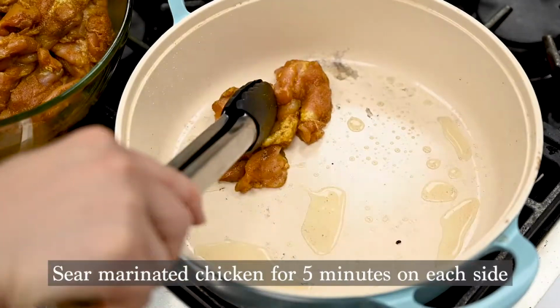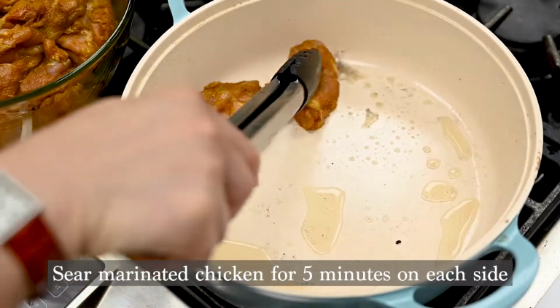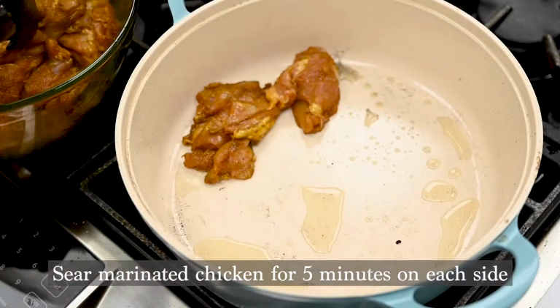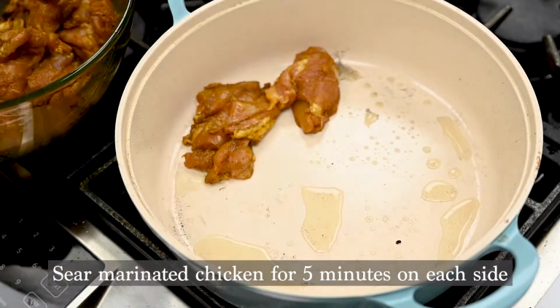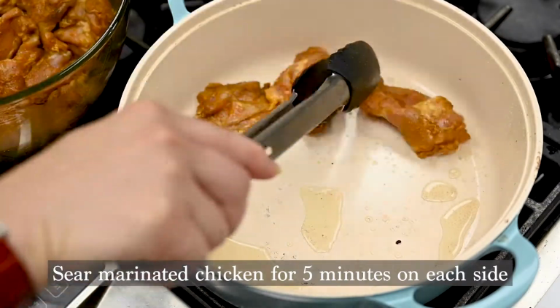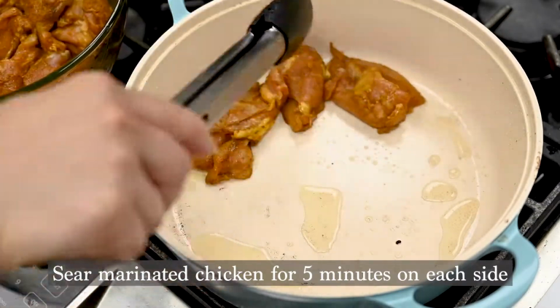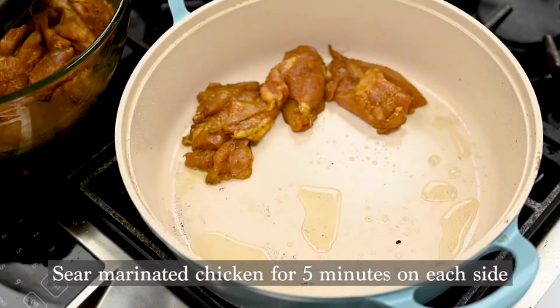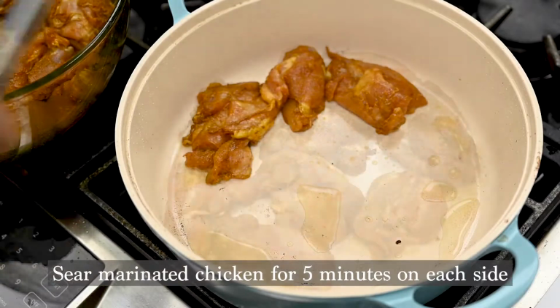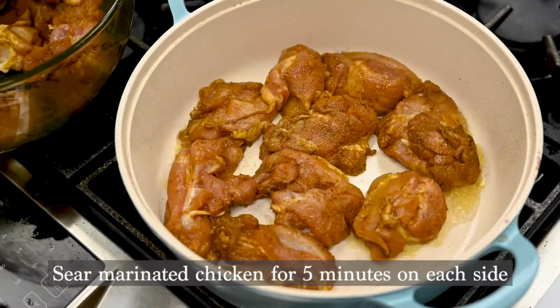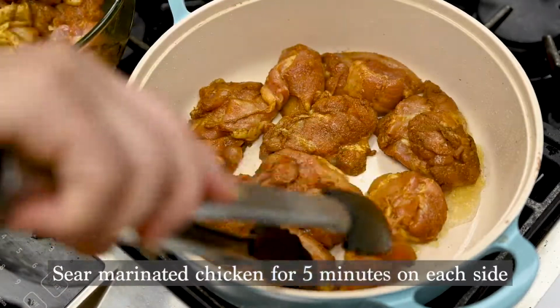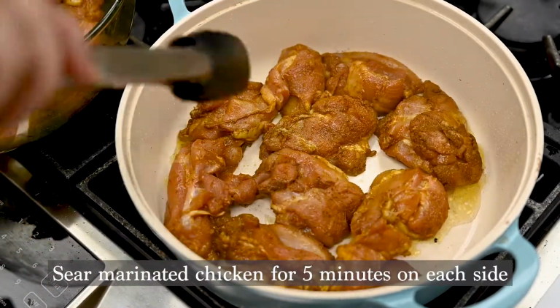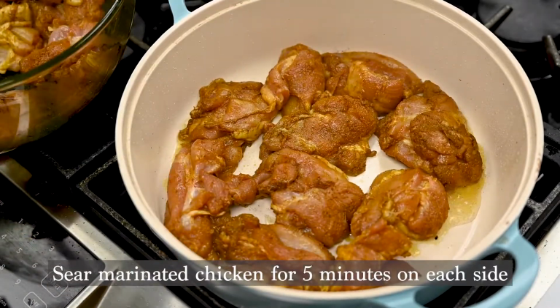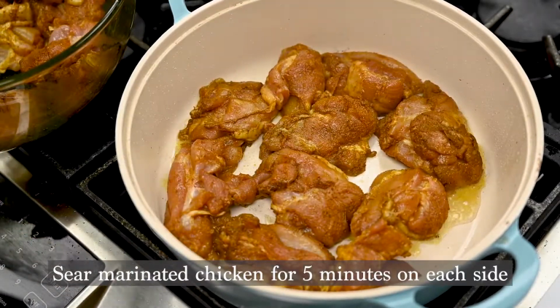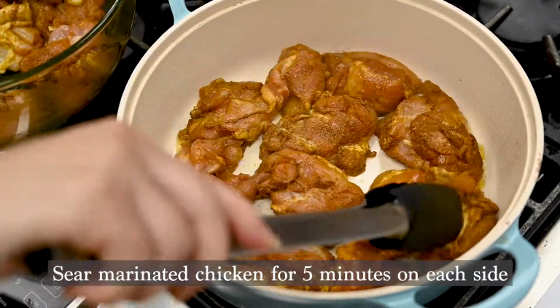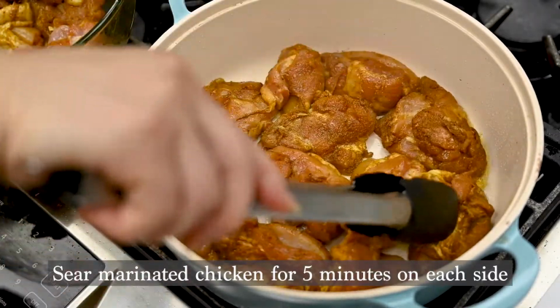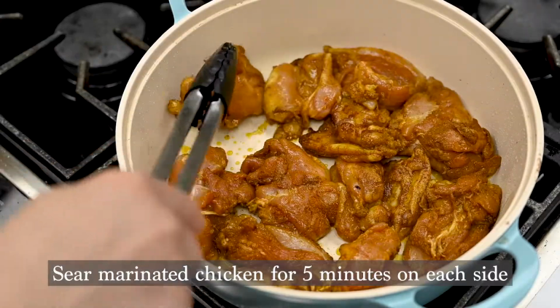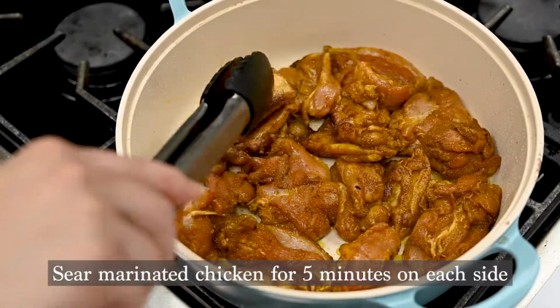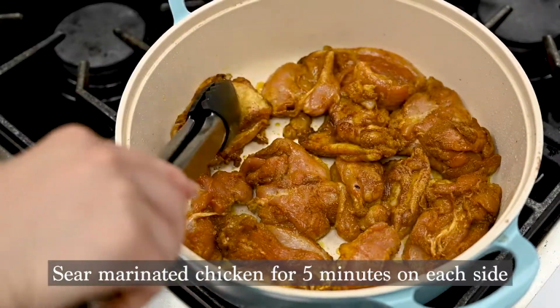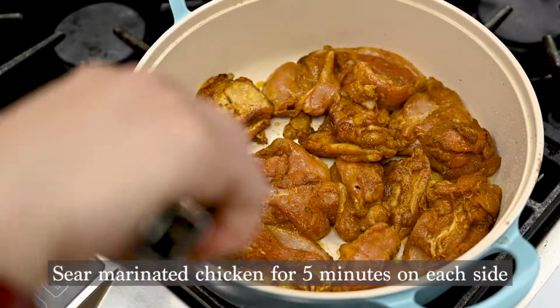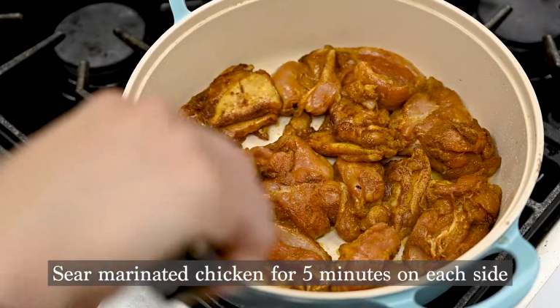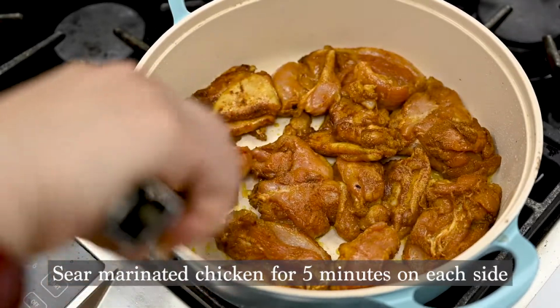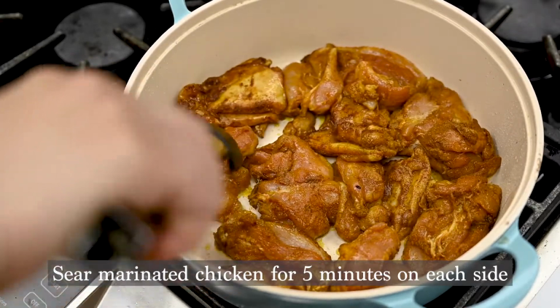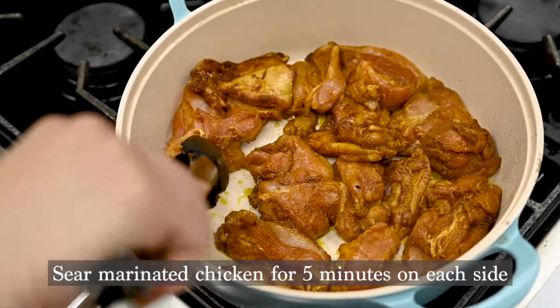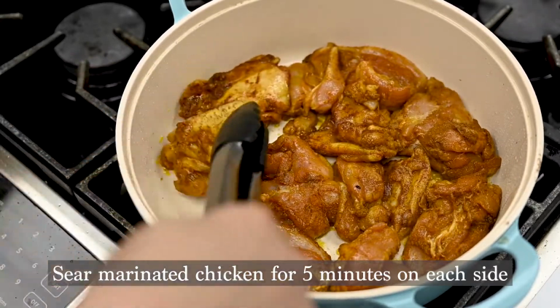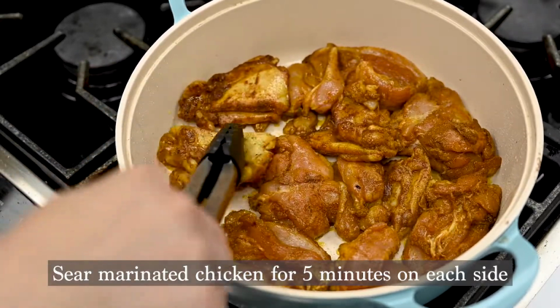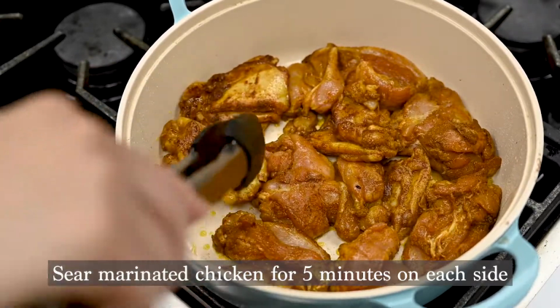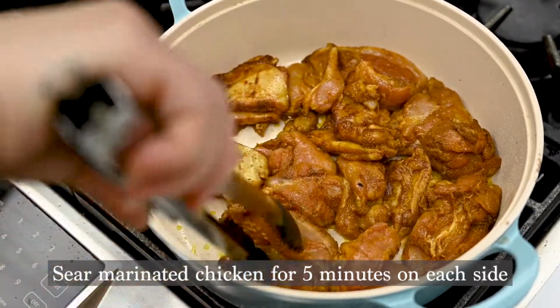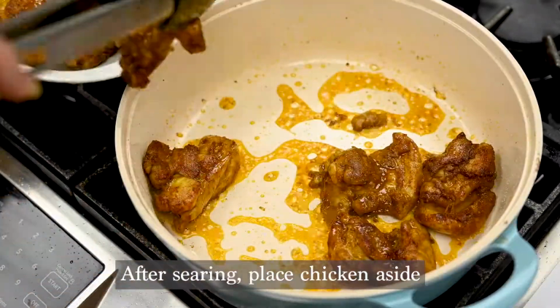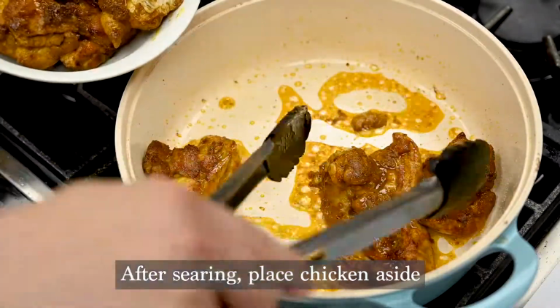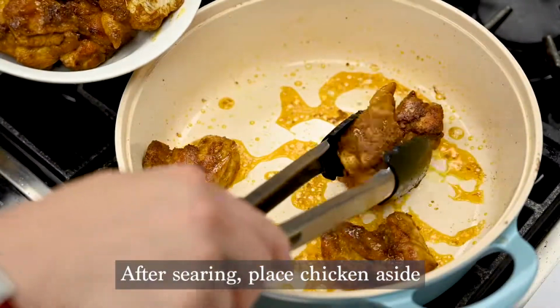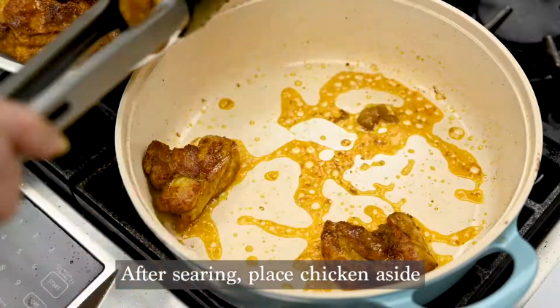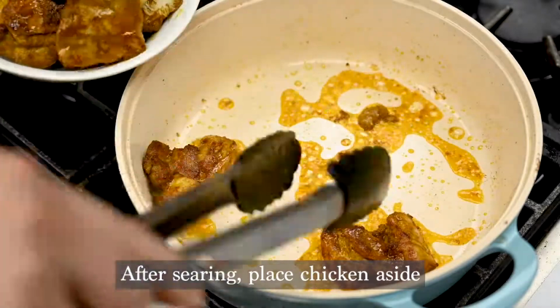Leave the skillet on and go ahead and throw the chicken right on there for five minutes on each side. You want to get a really nice sear and crust on the chicken to lock in the flavors. After the chicken is done searing, place the chicken to the side.